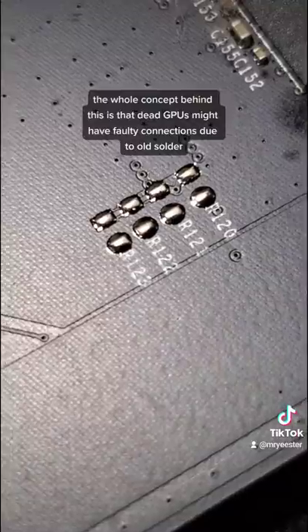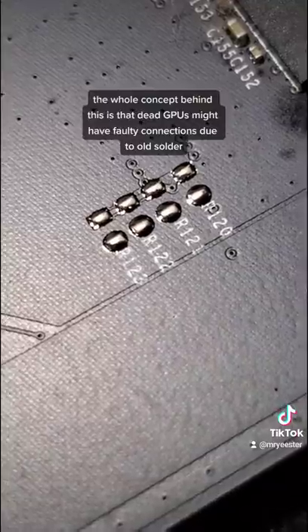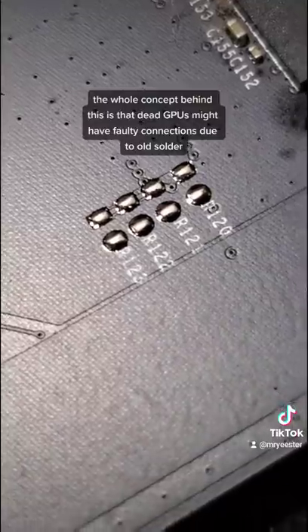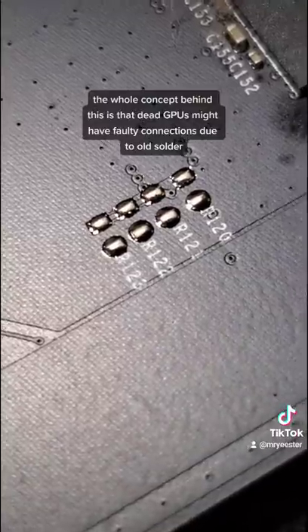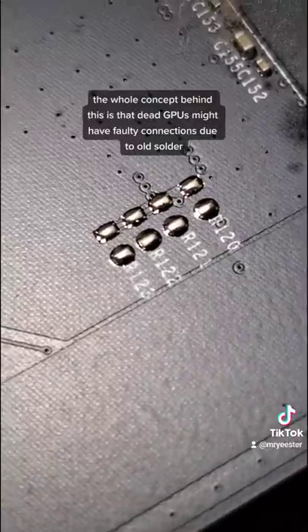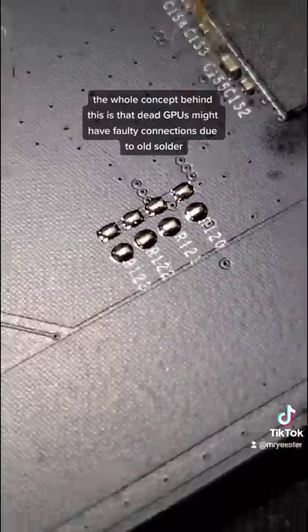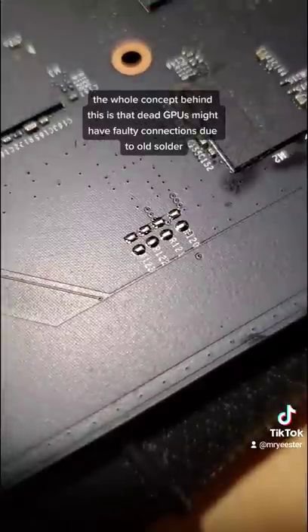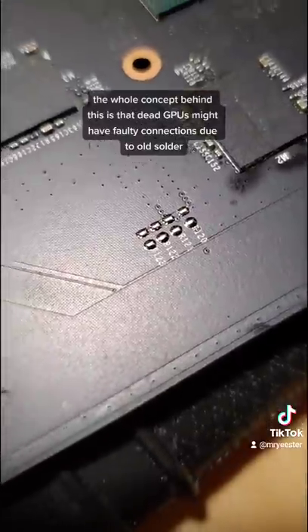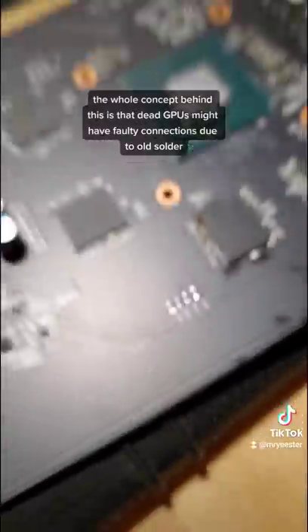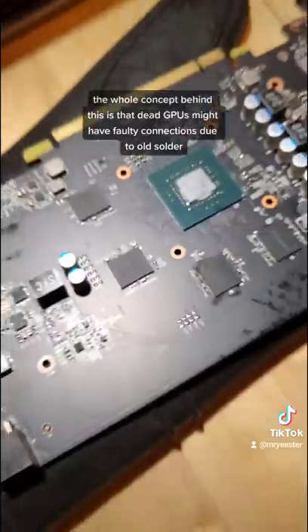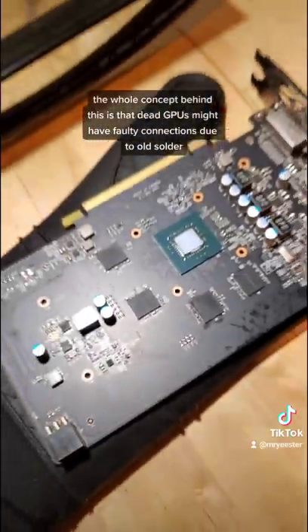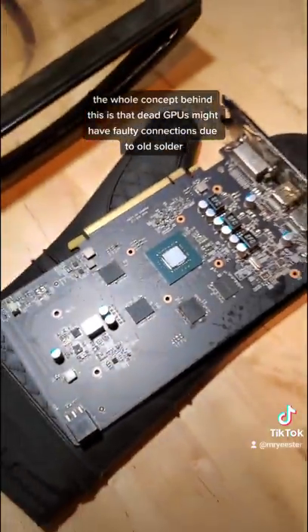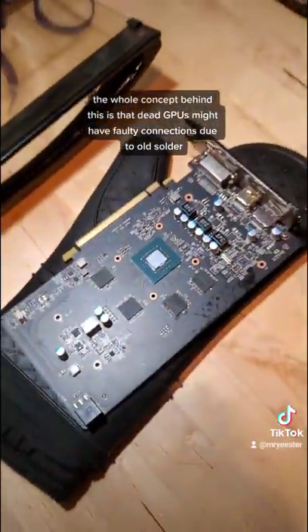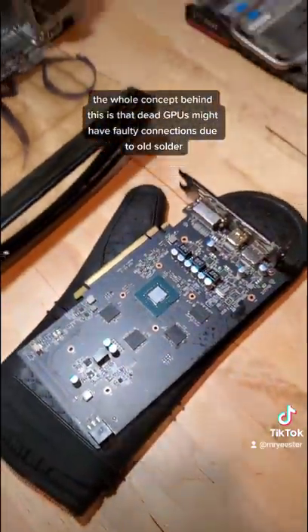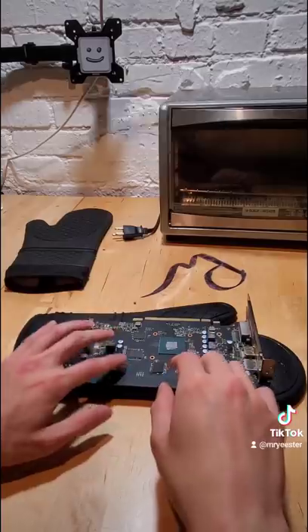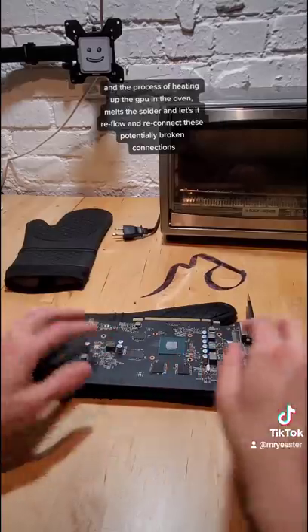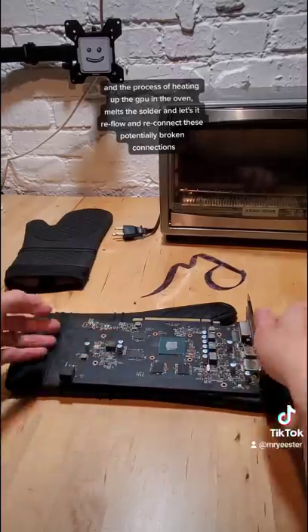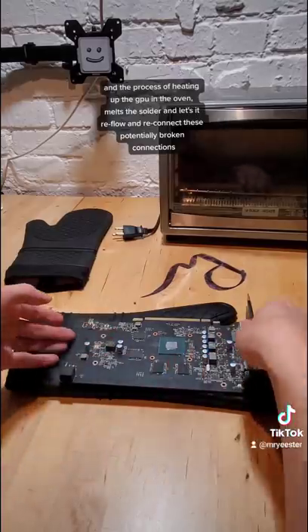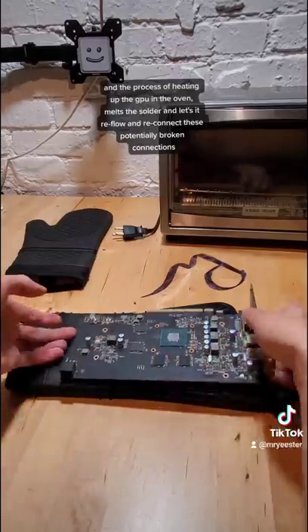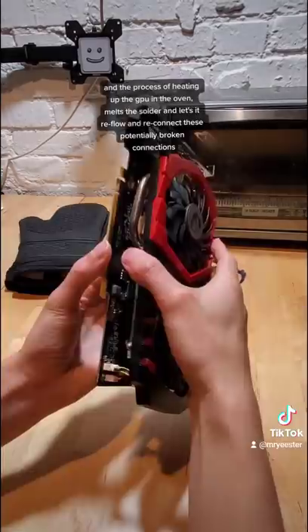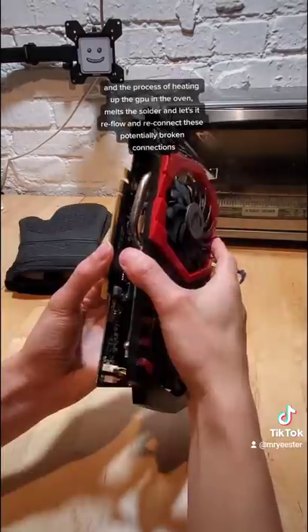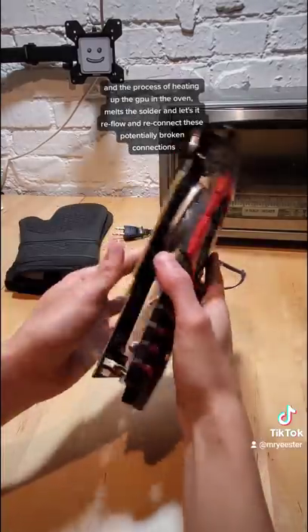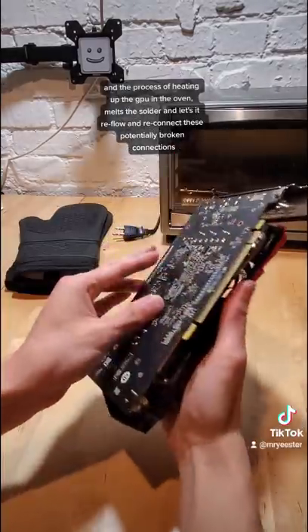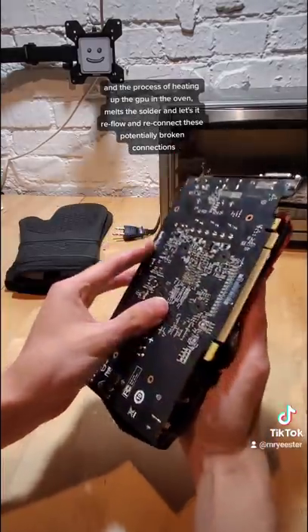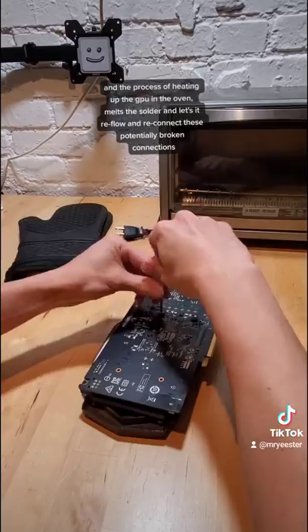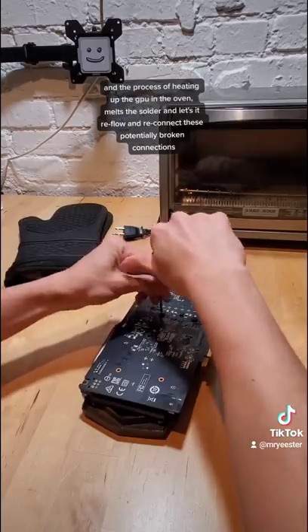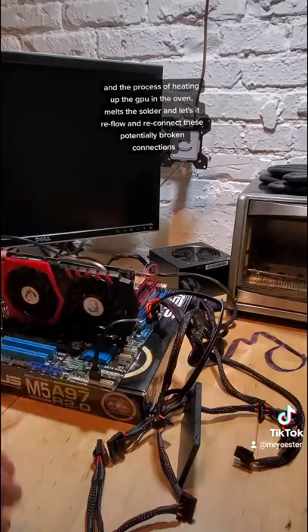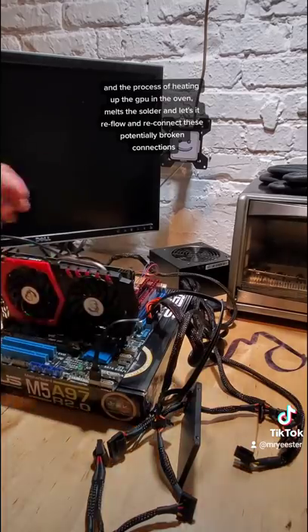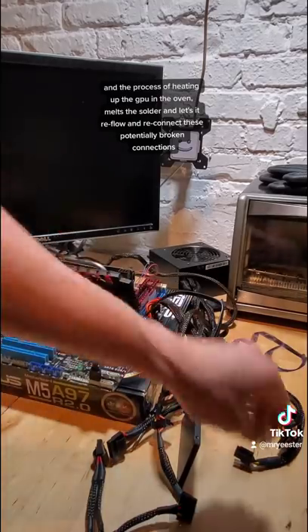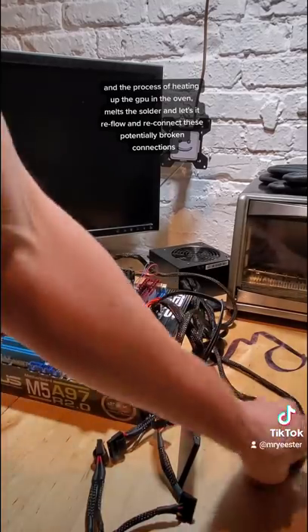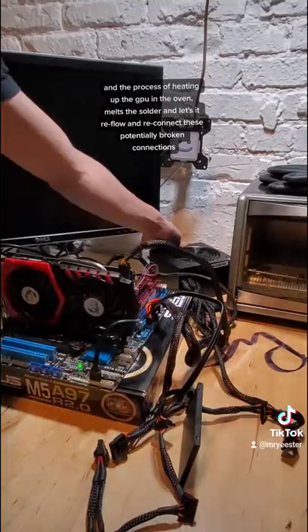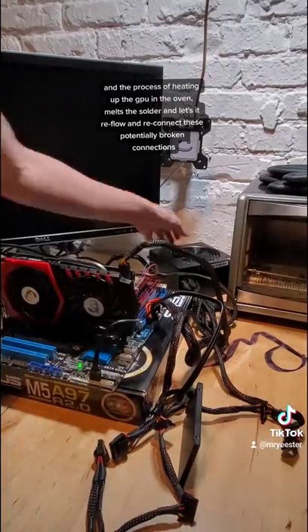The whole concept behind this is that dead GPUs might have faulty connections due to old solder. The process of heating up the graphics card in the oven melts this solder and allows it to reflow and reconnect these potentially broken connections.